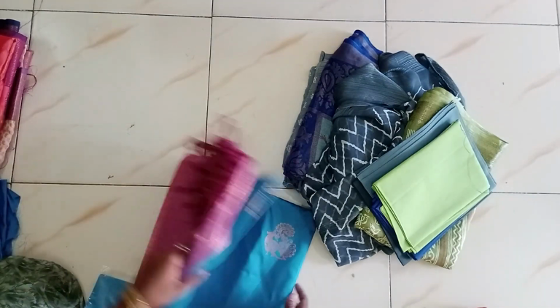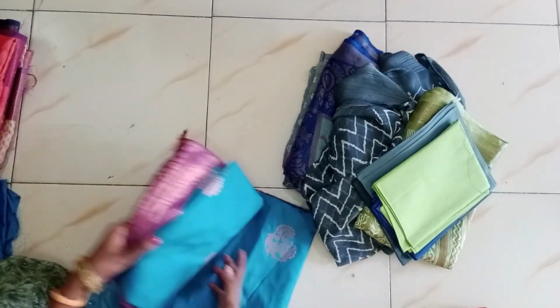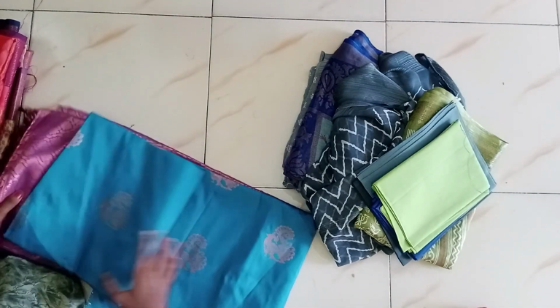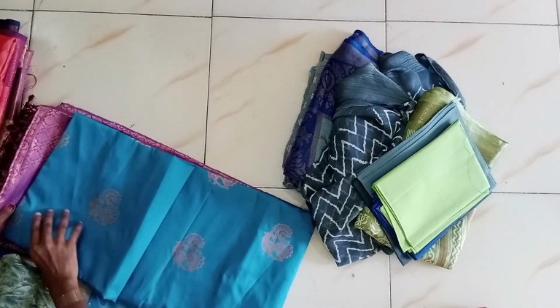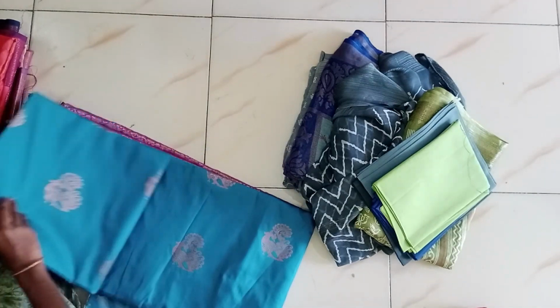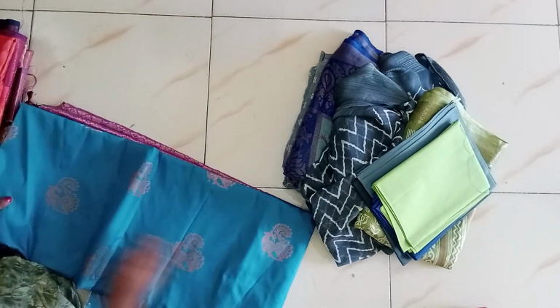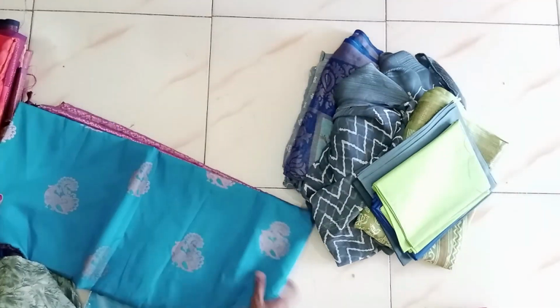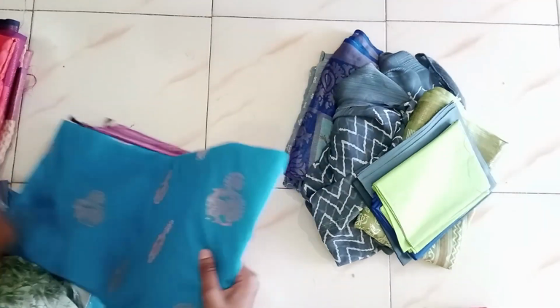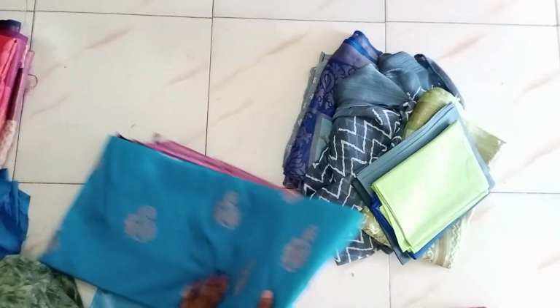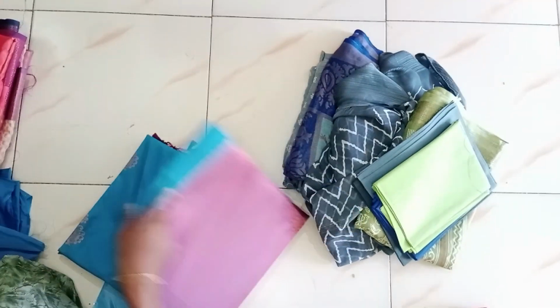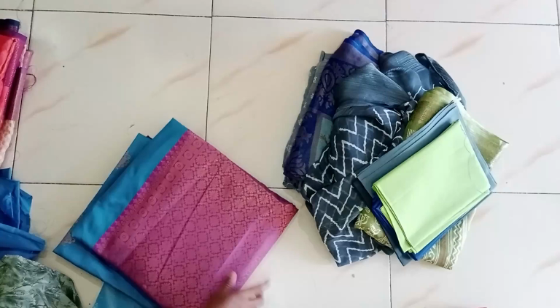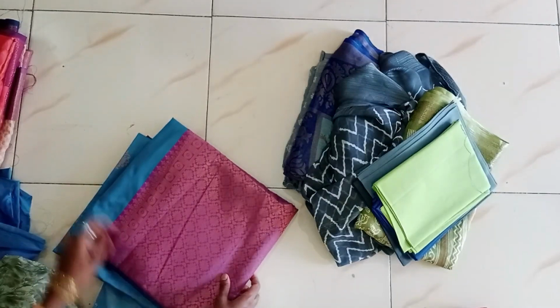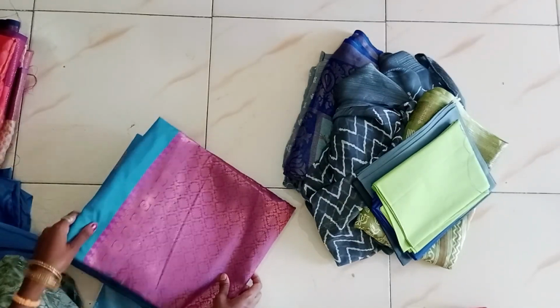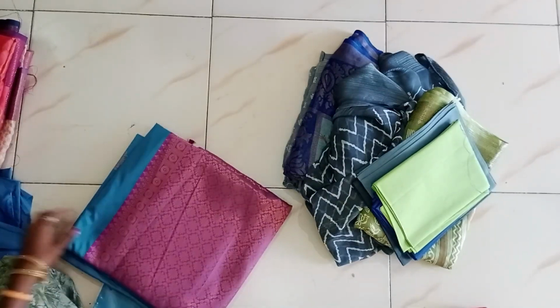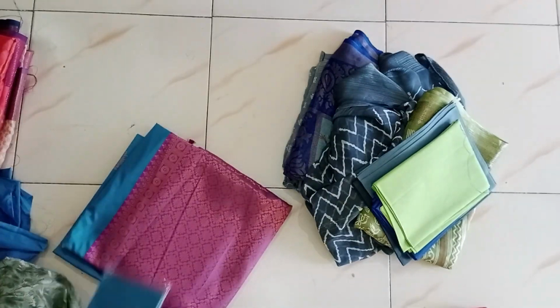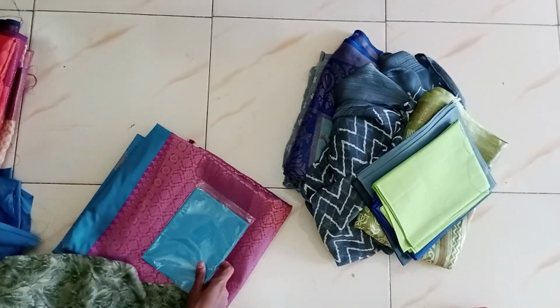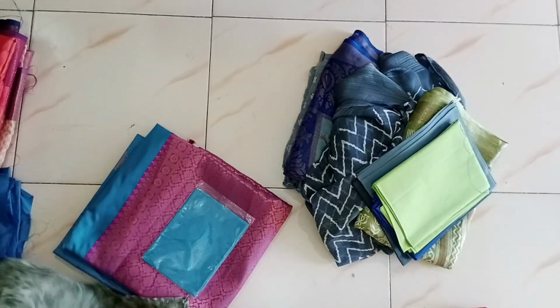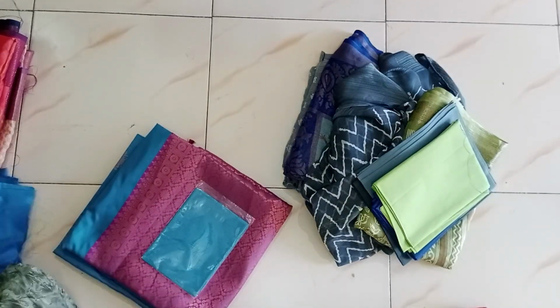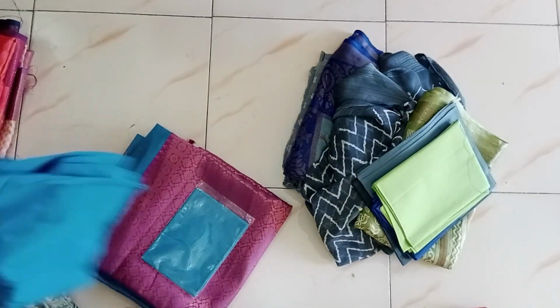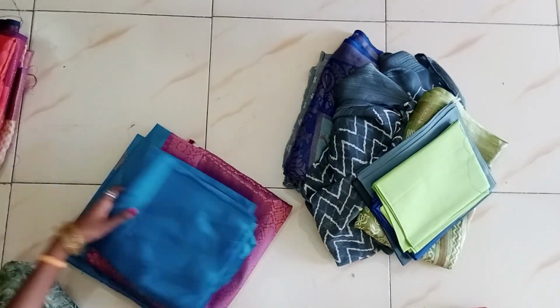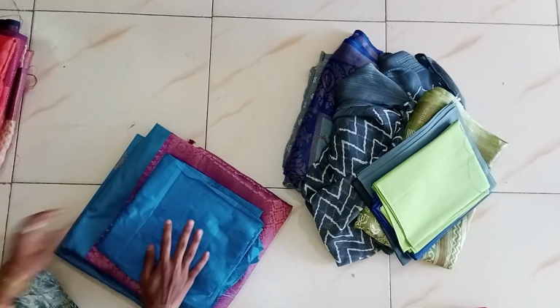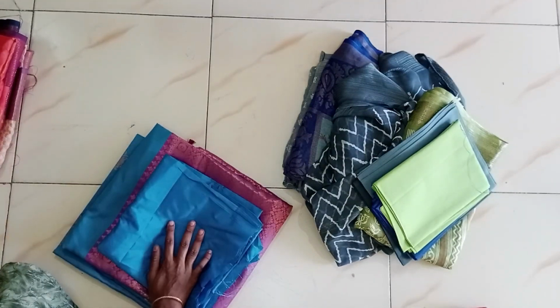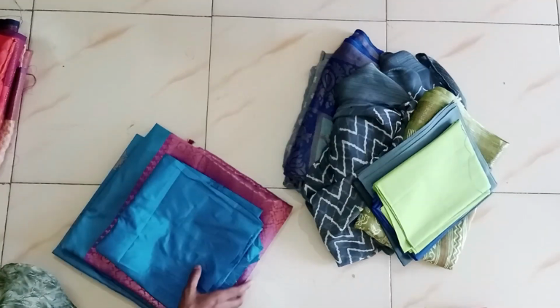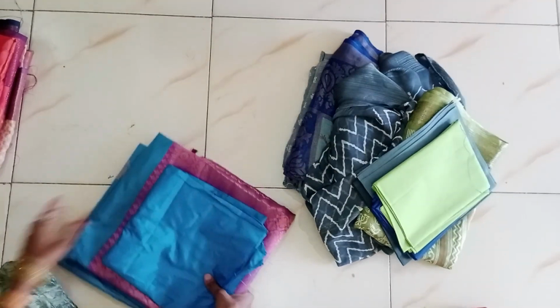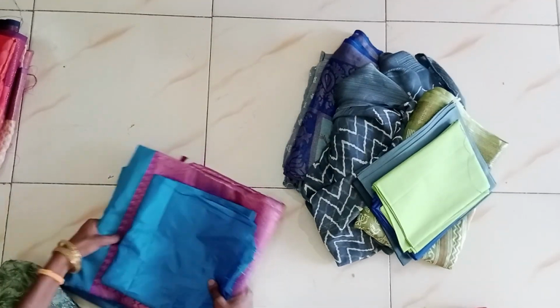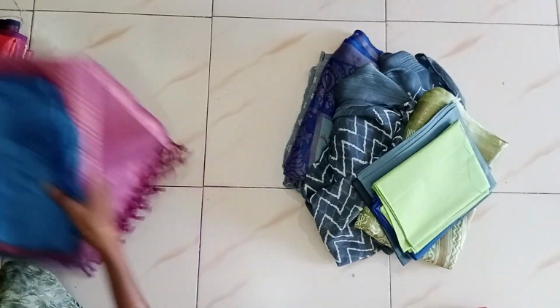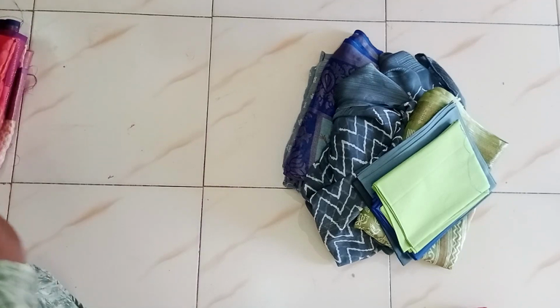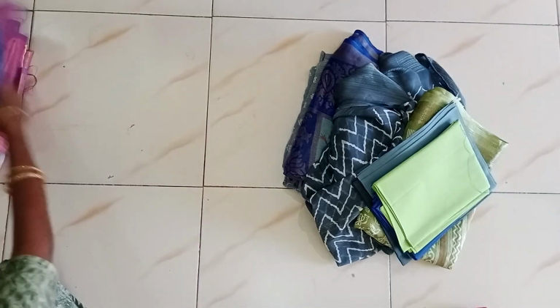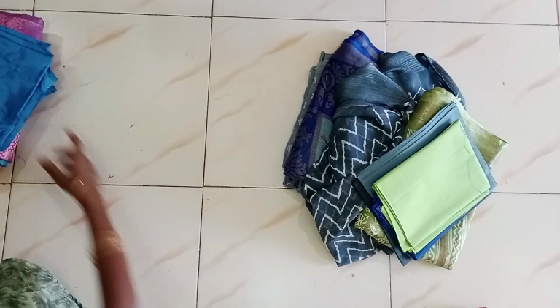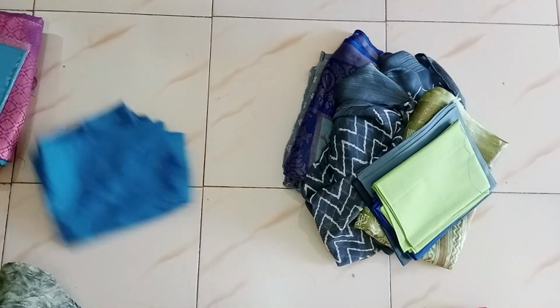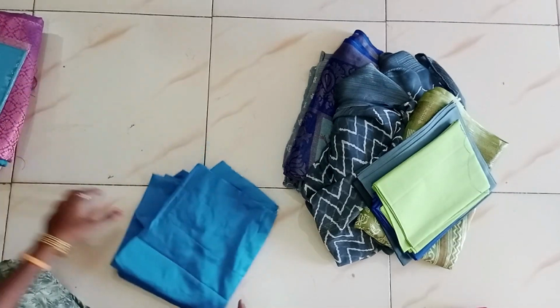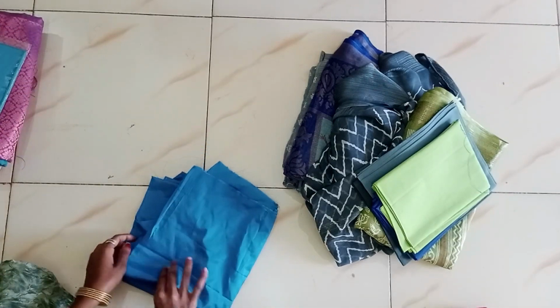I will cut it all over the blouse. The blouse is 44 inches. The blue blouse is 45 inches — that is 2 inches extra.